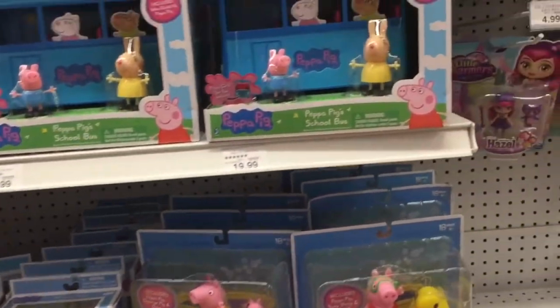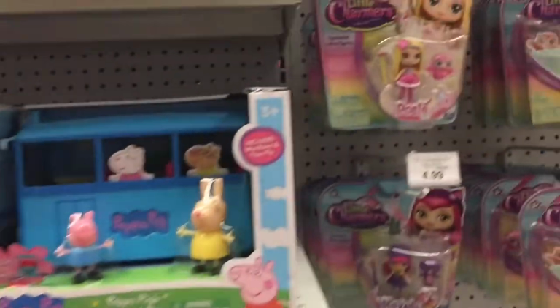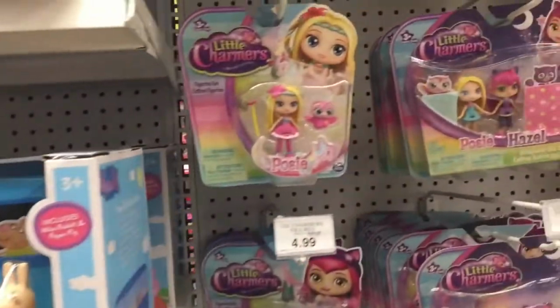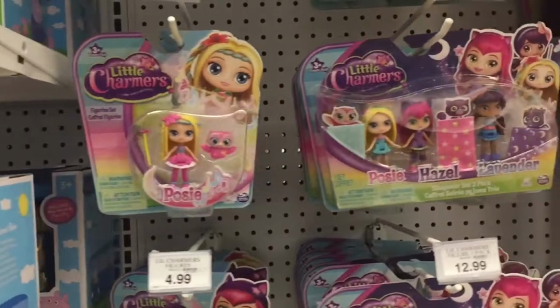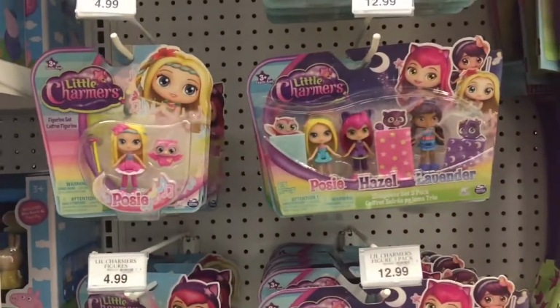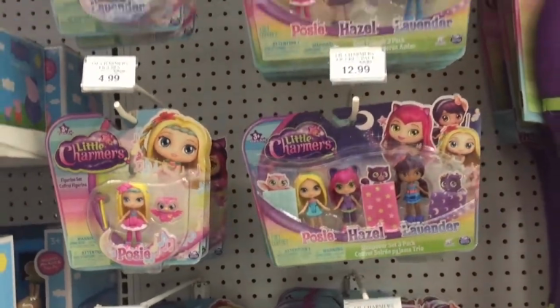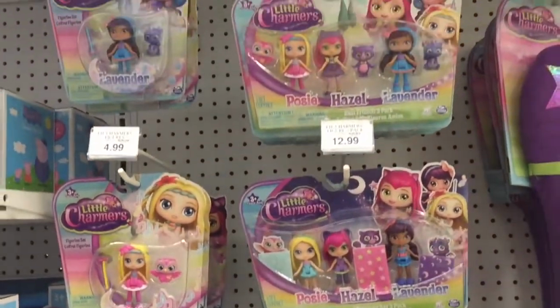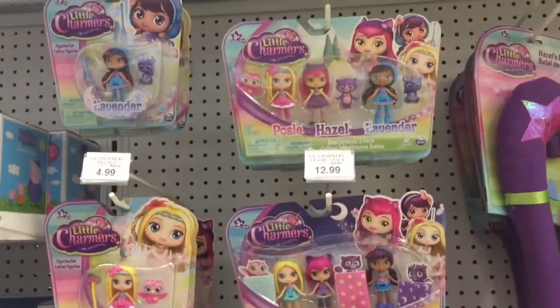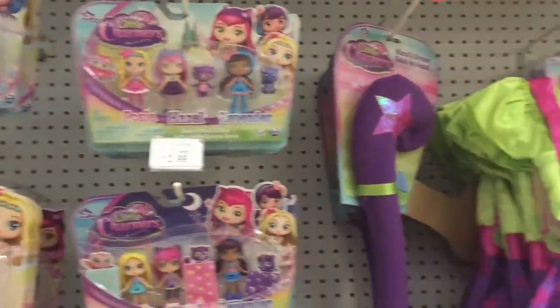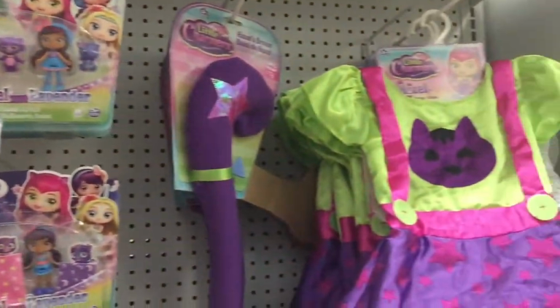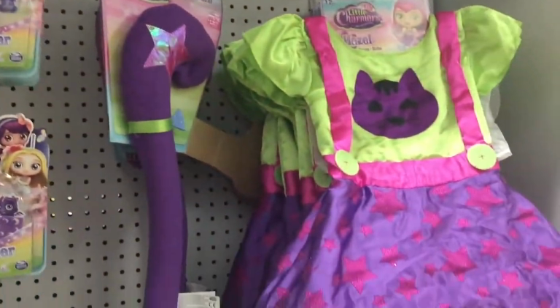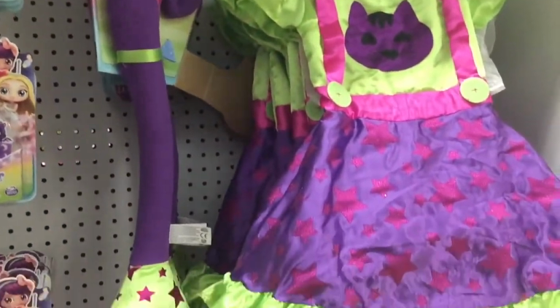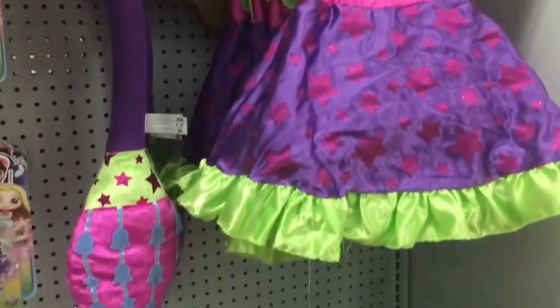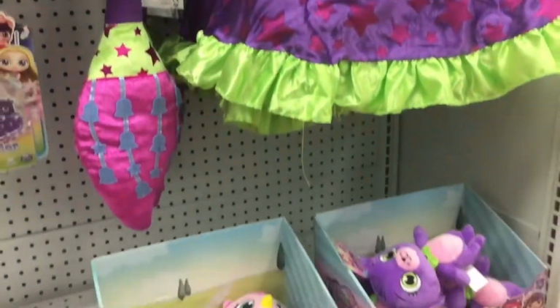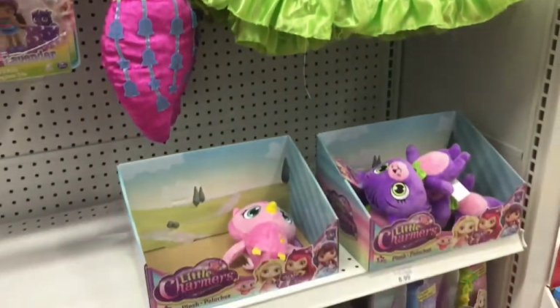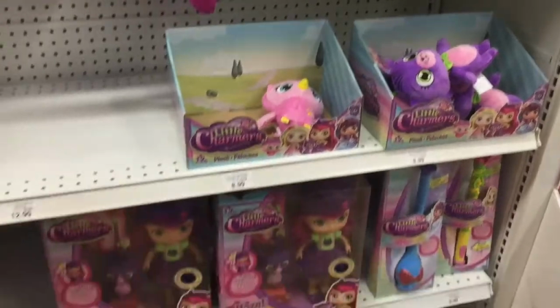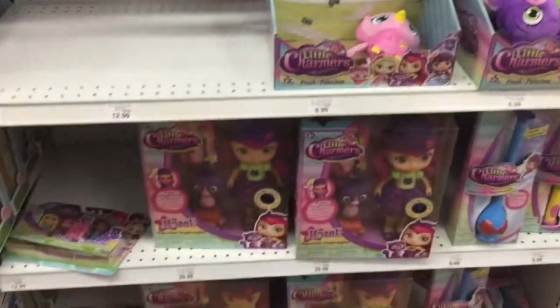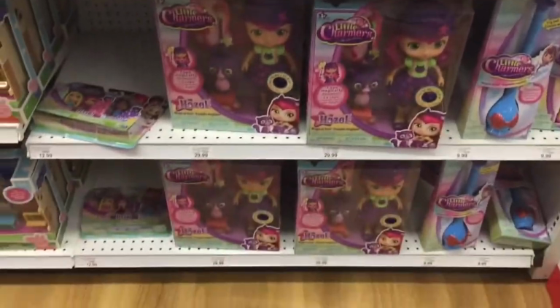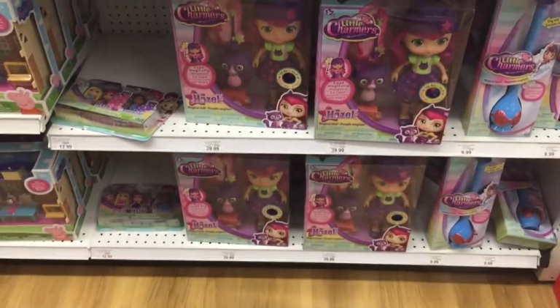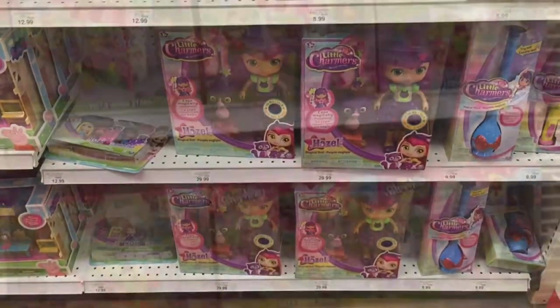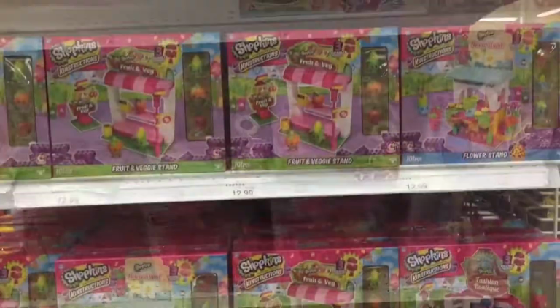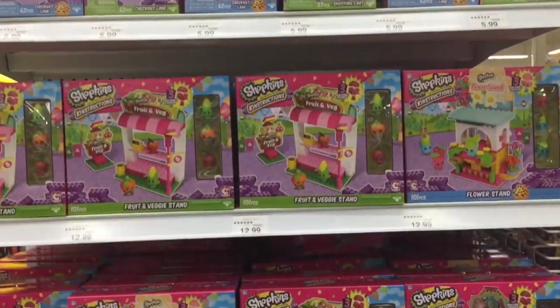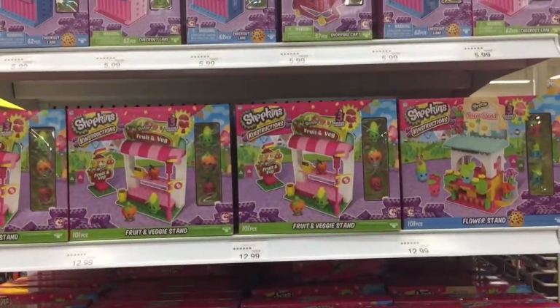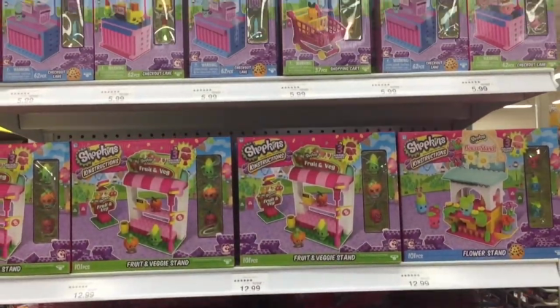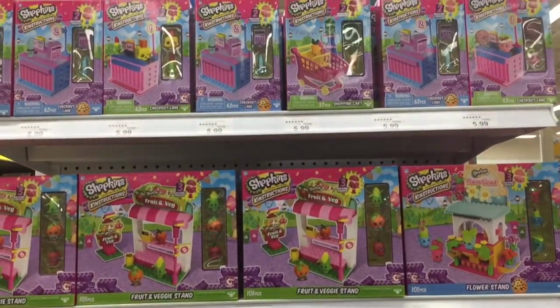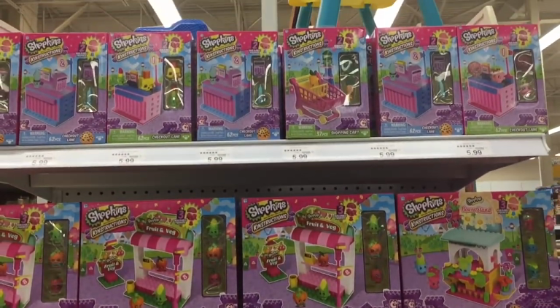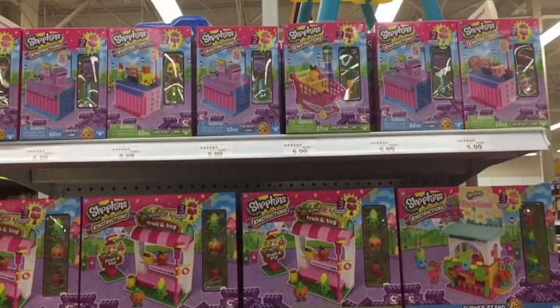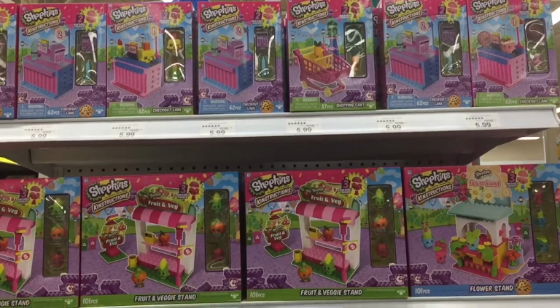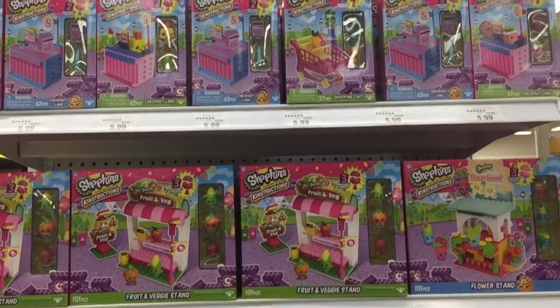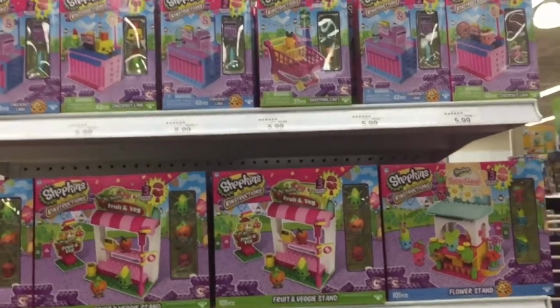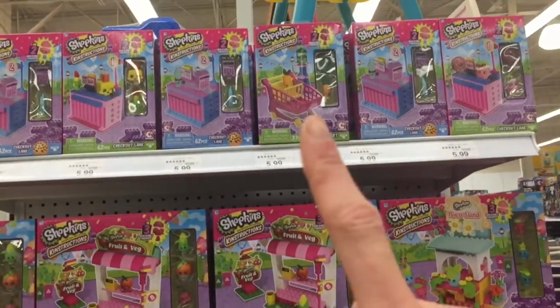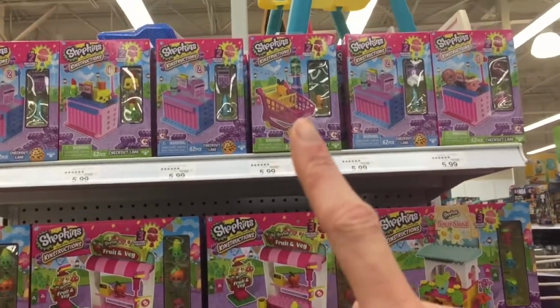Little Charmers! Look, they even have a dress — super cute! Look at these Shopkins Lego sets — we have the shopping cart up there.